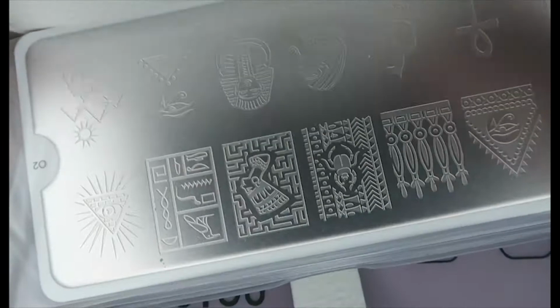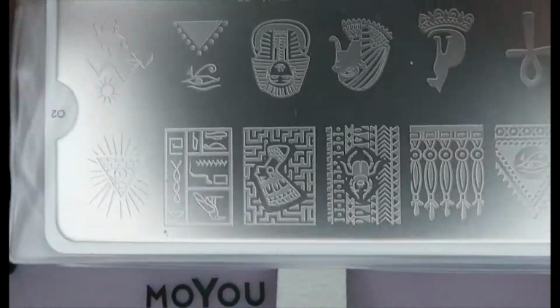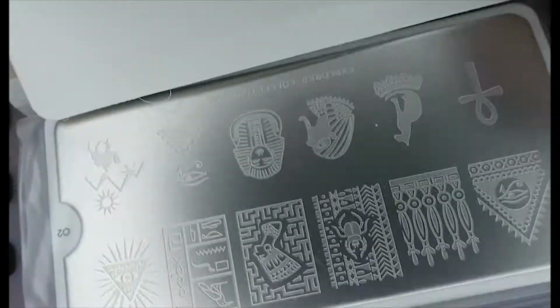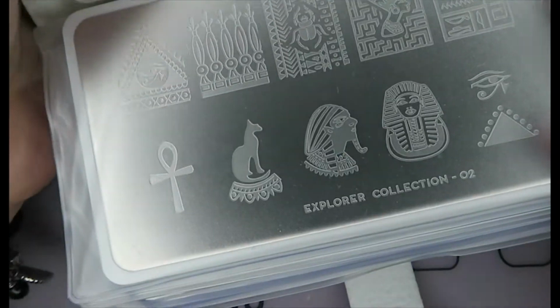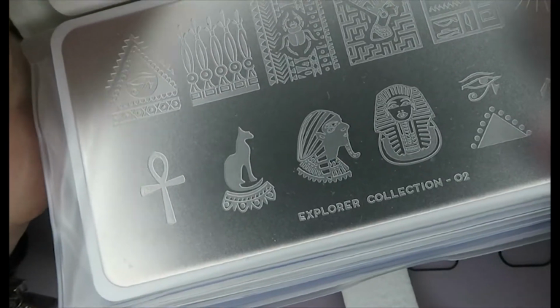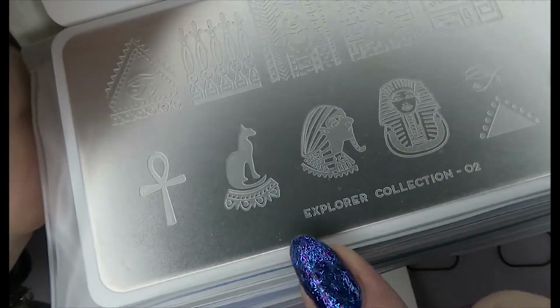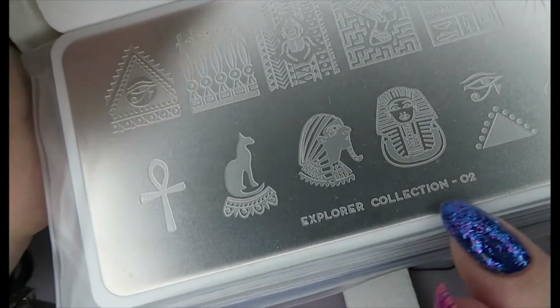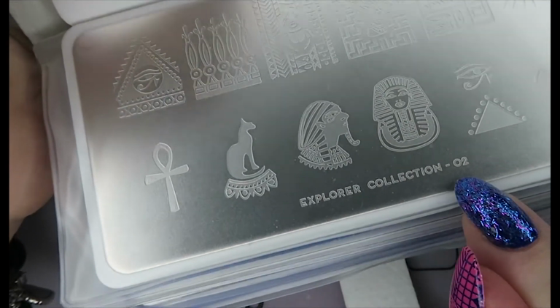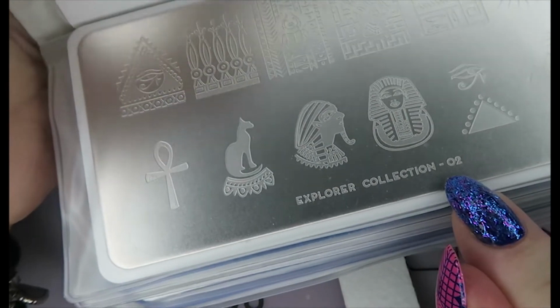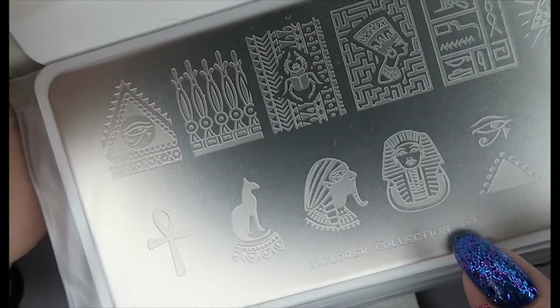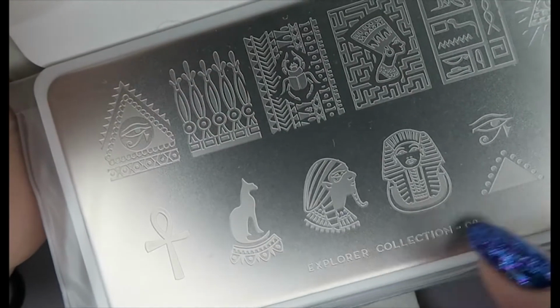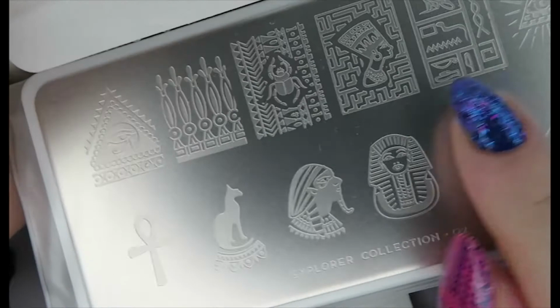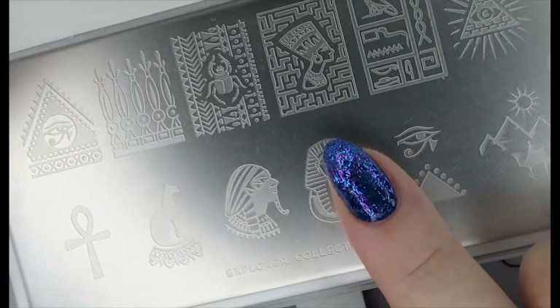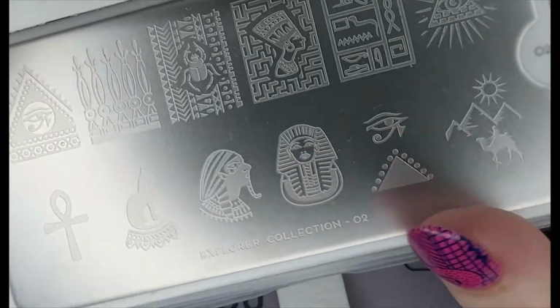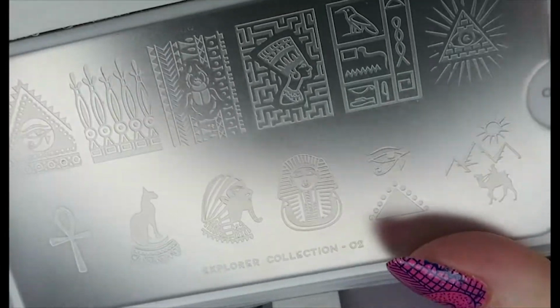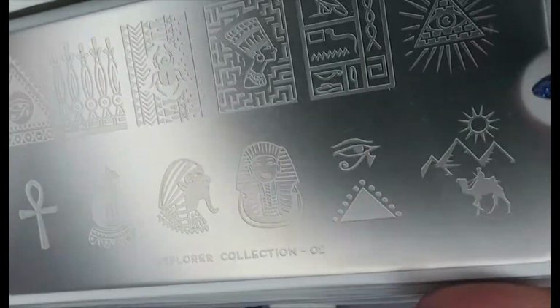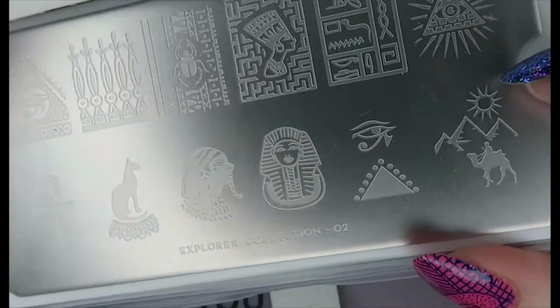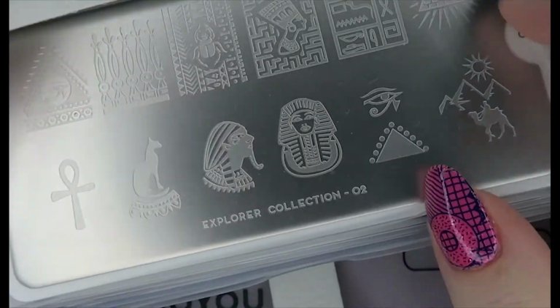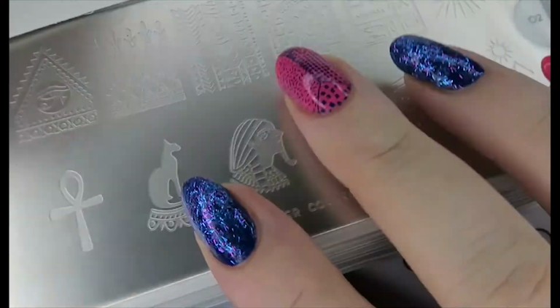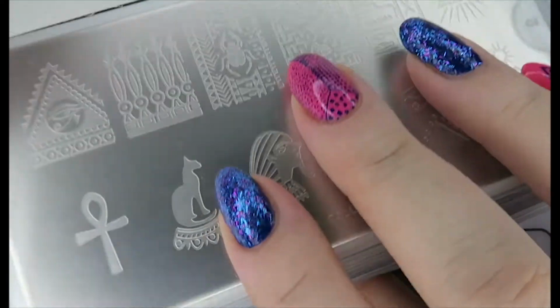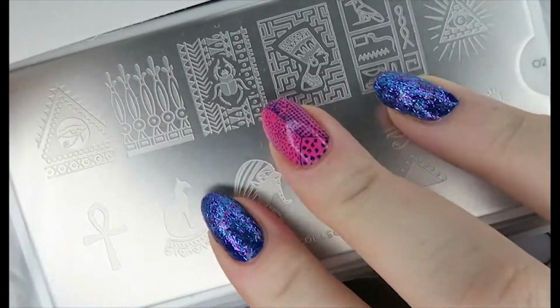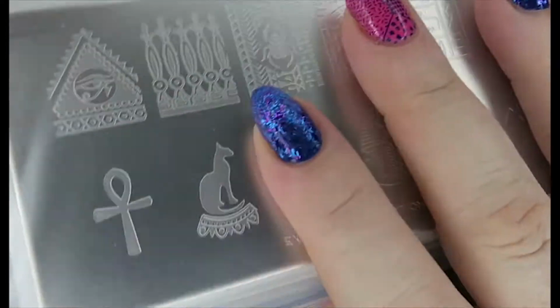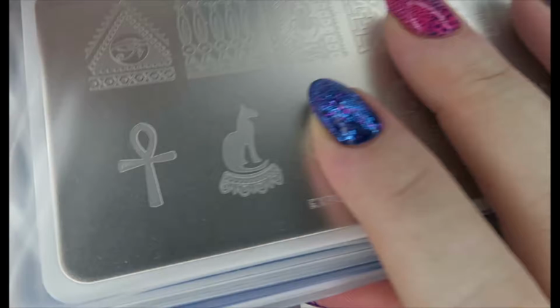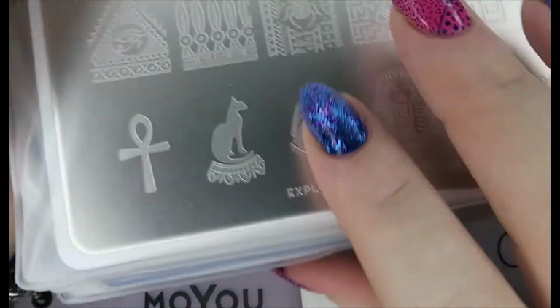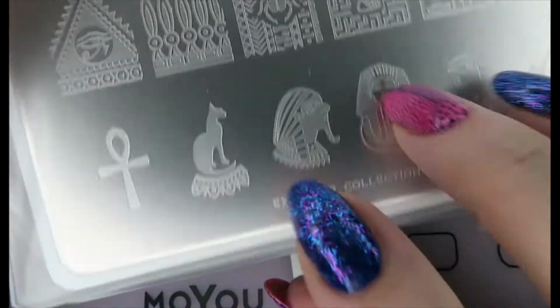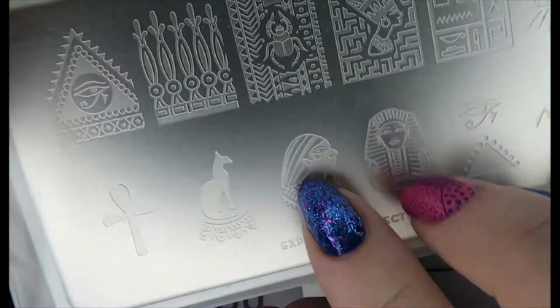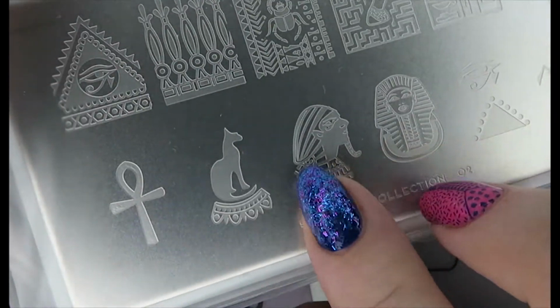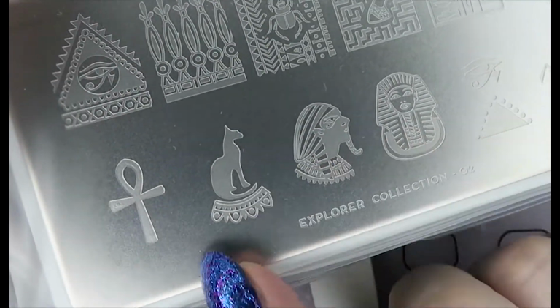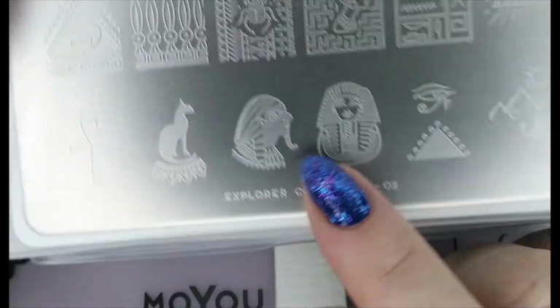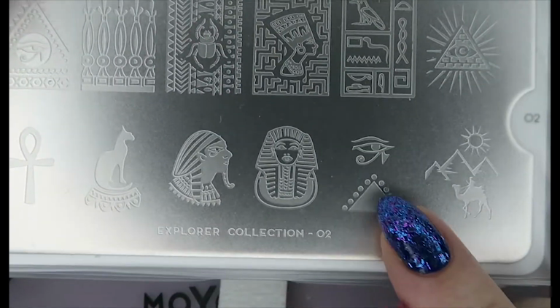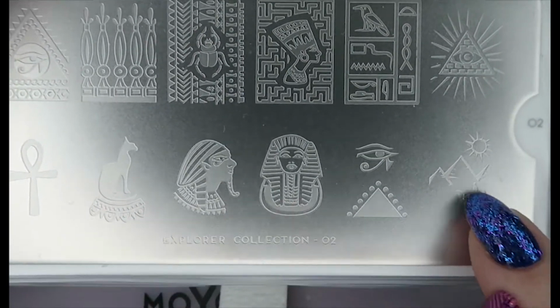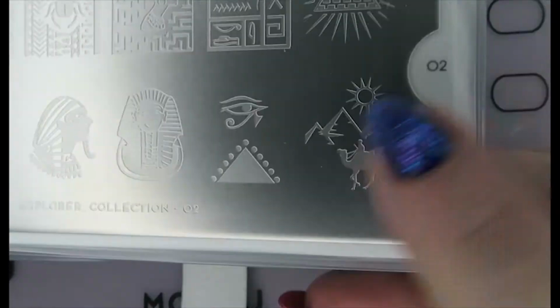Next up we have the Explorer Collection zero two. This is more Egyptian inspired — it kind of reminds me of the show 'Only Connect.' I really, really like this. Look at this design — I need to get this out and use it soon!